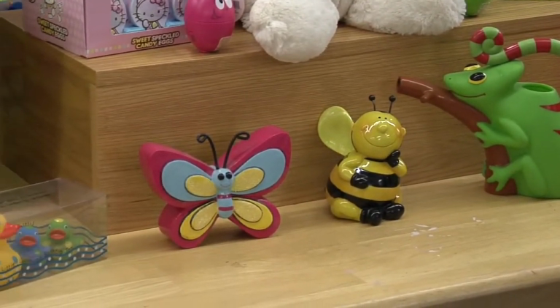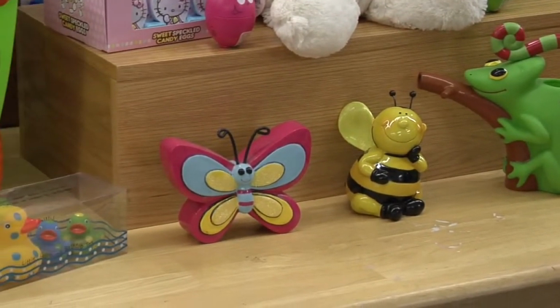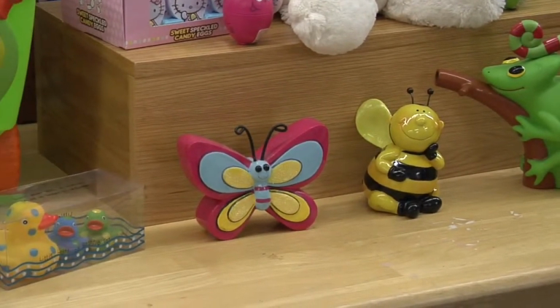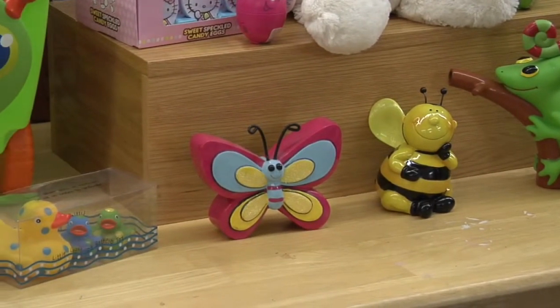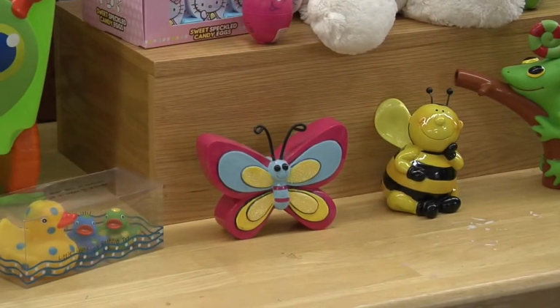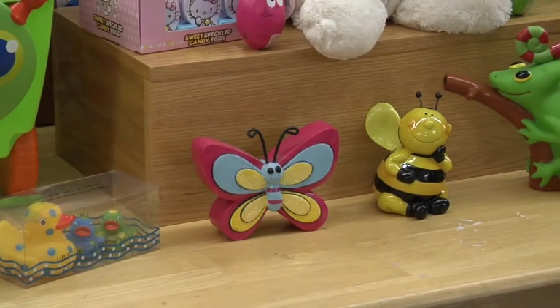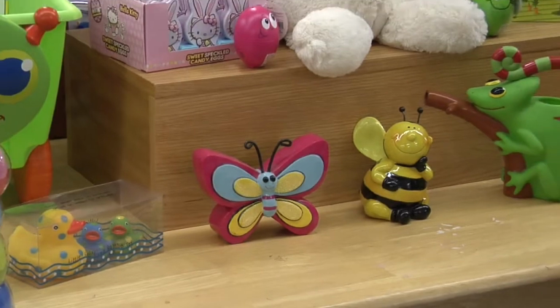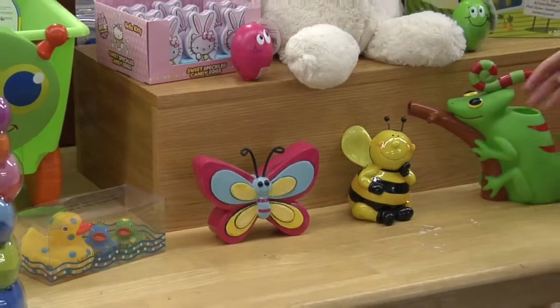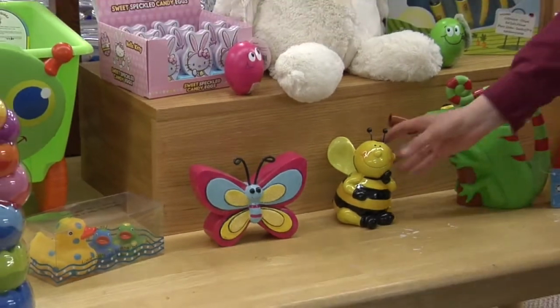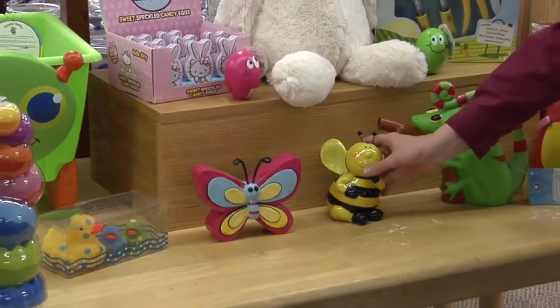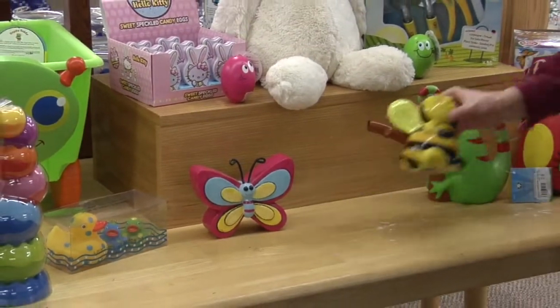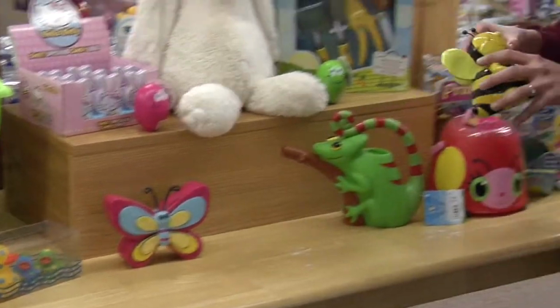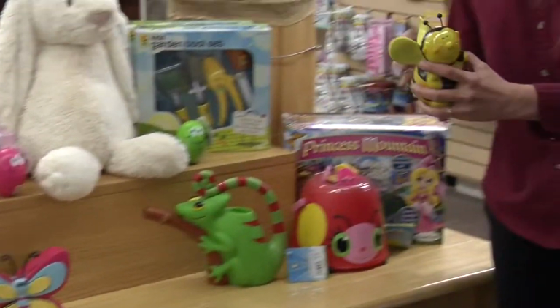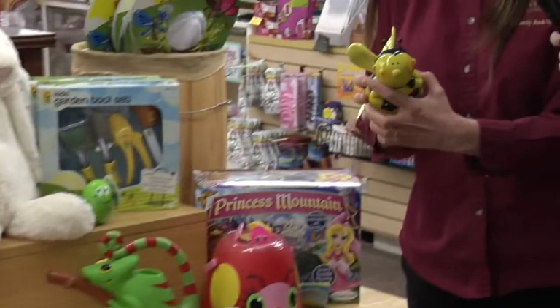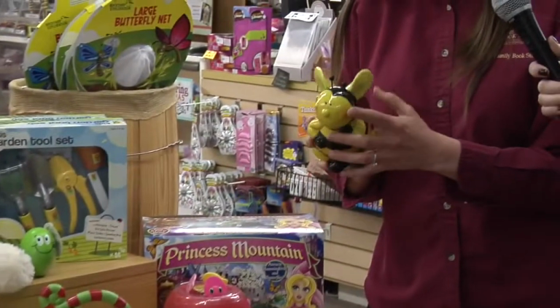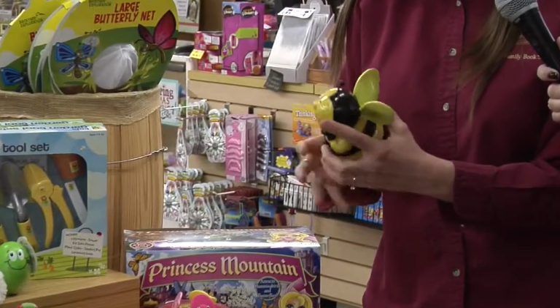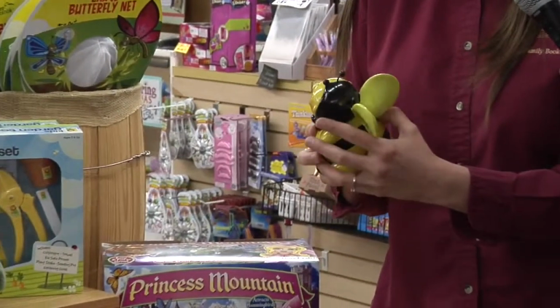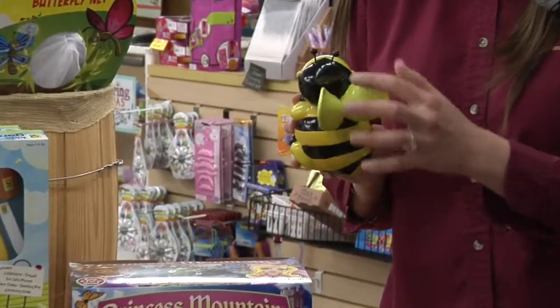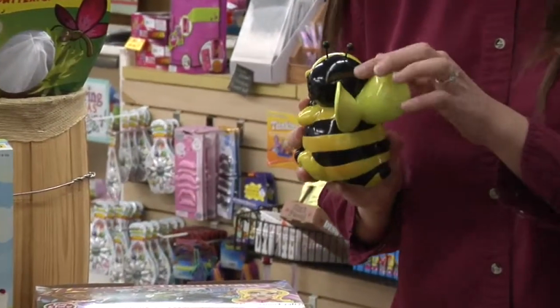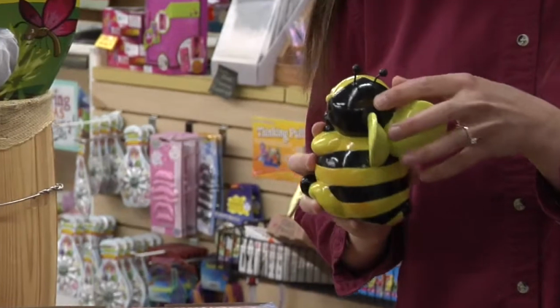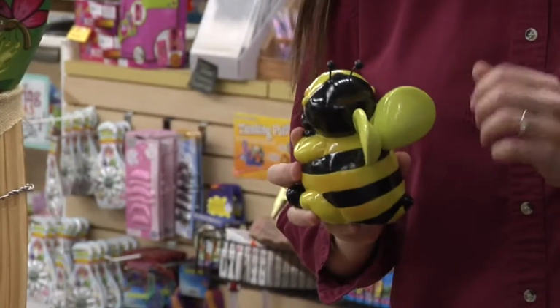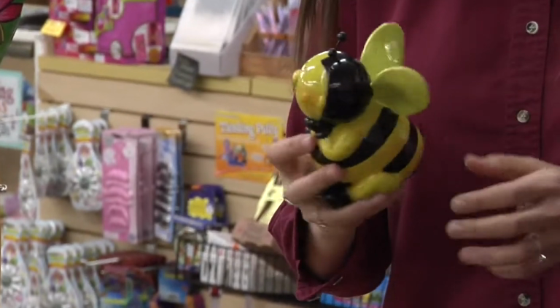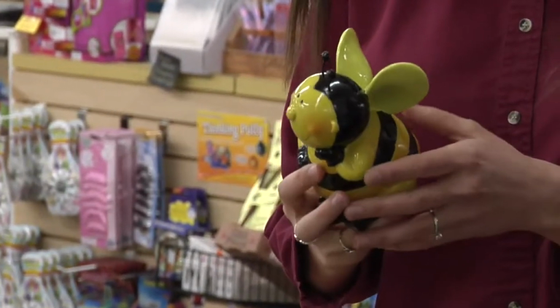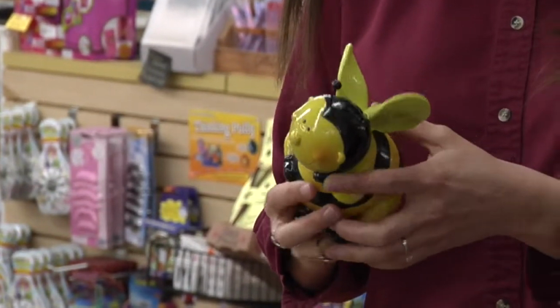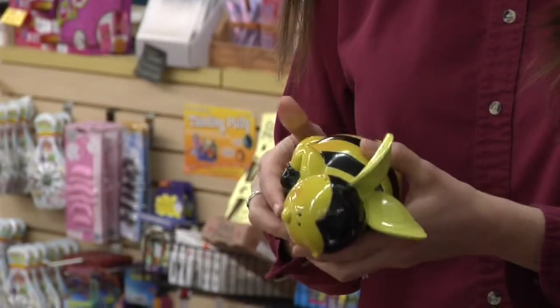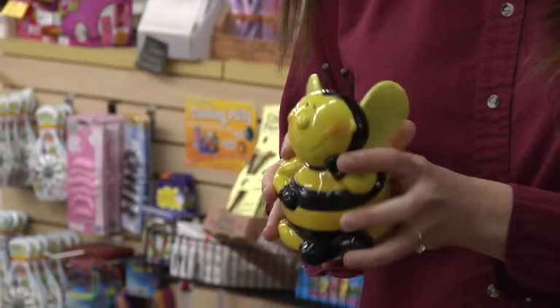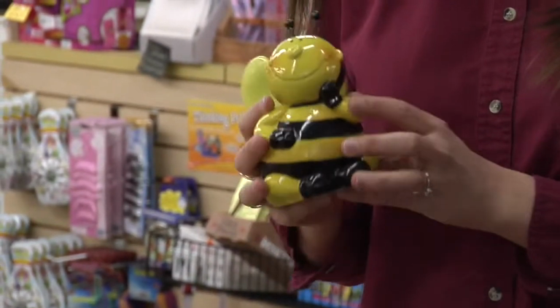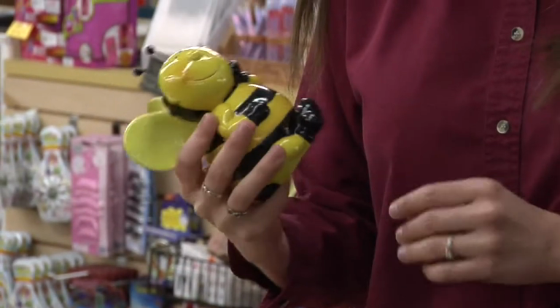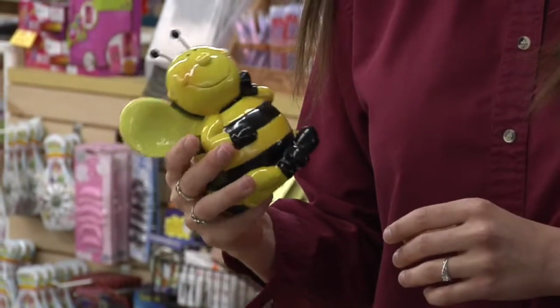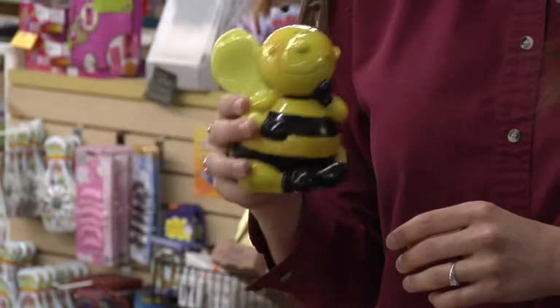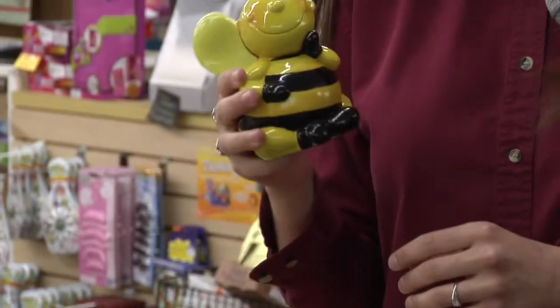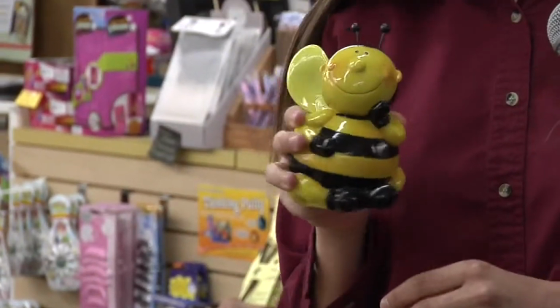These little things on the front are children's banks where you can save your money - just put your money in and they're very cute and spring themed.